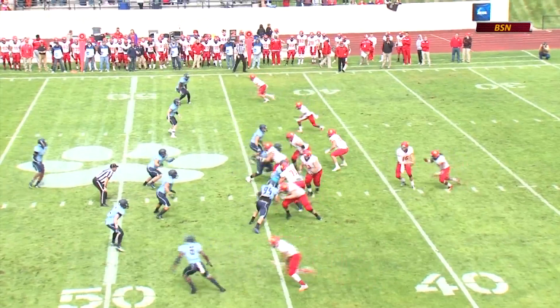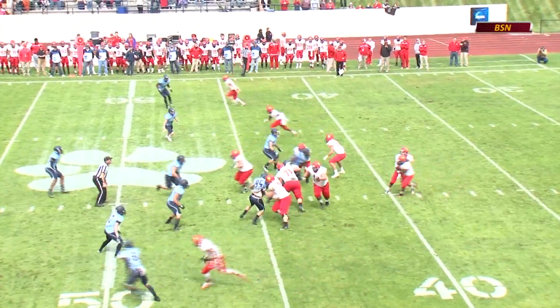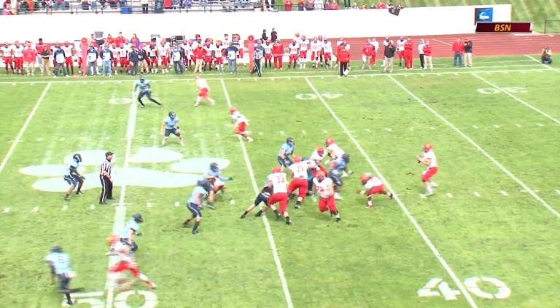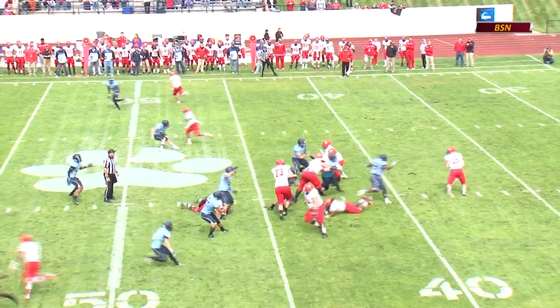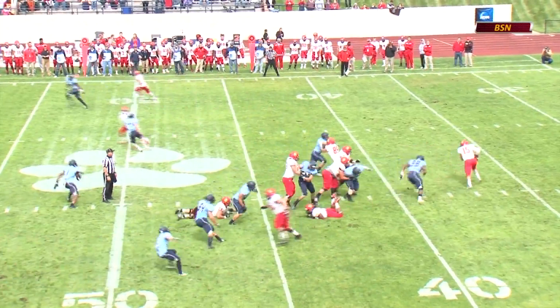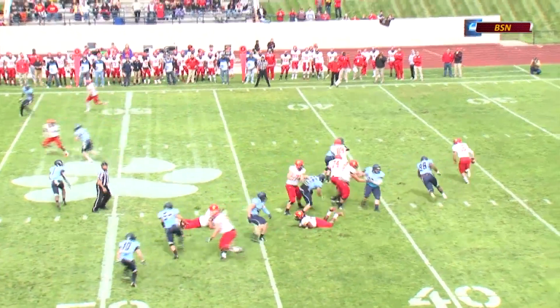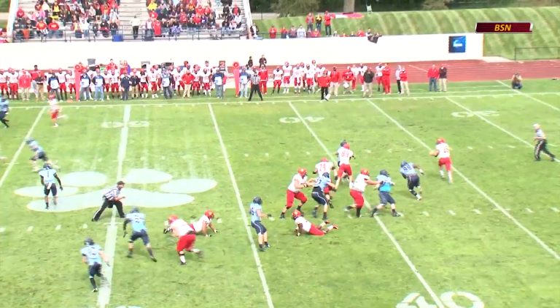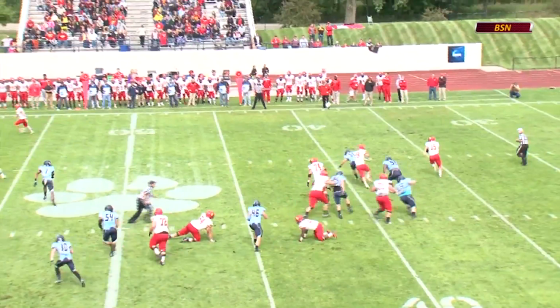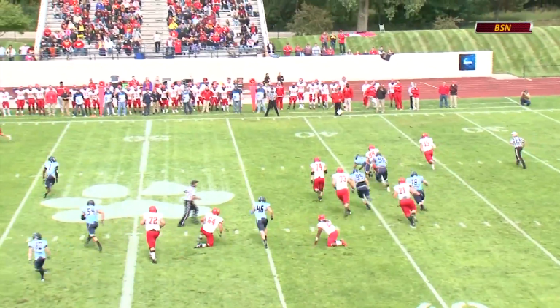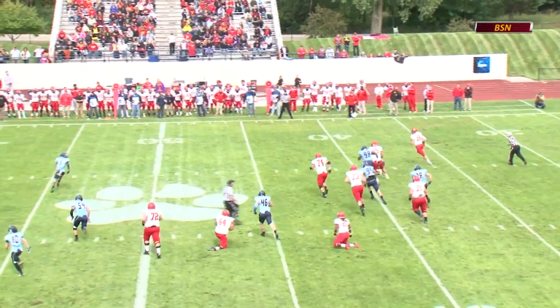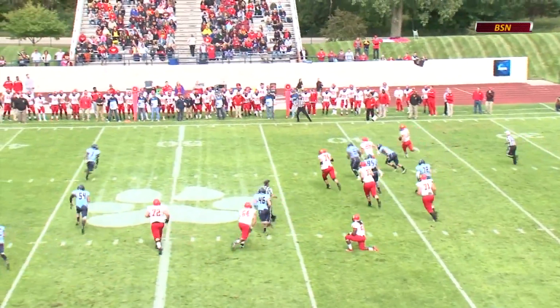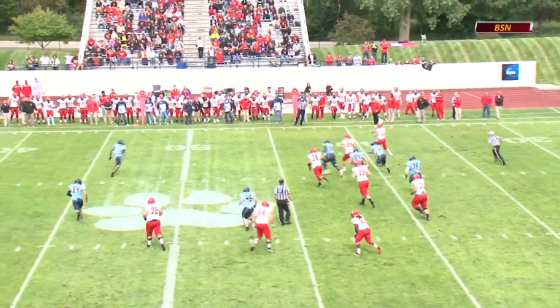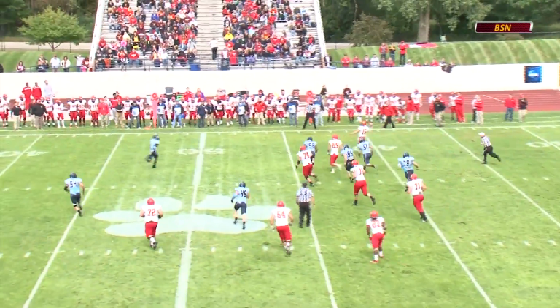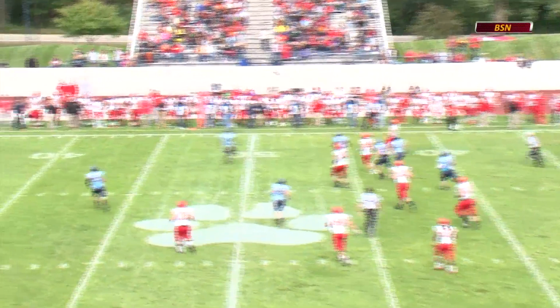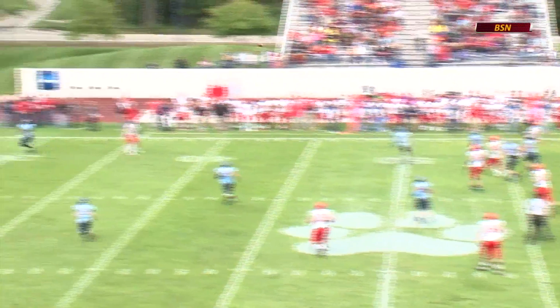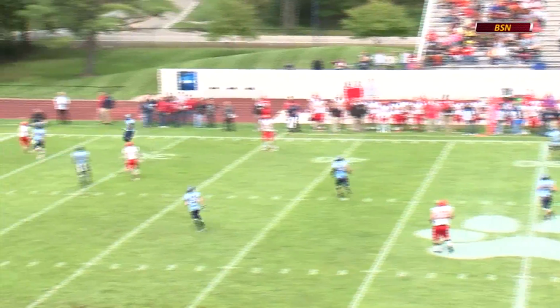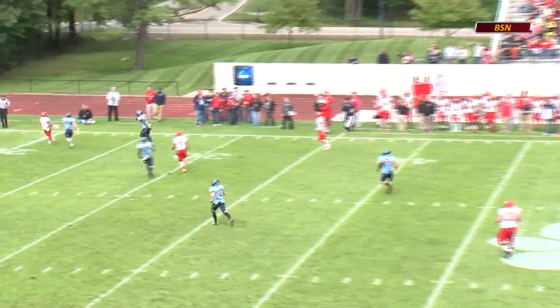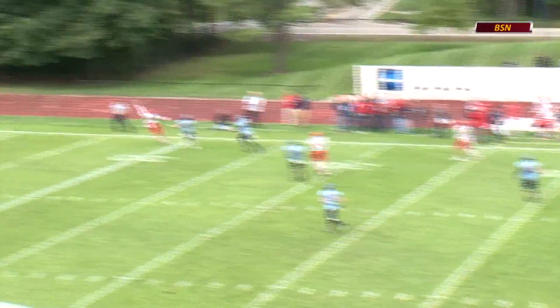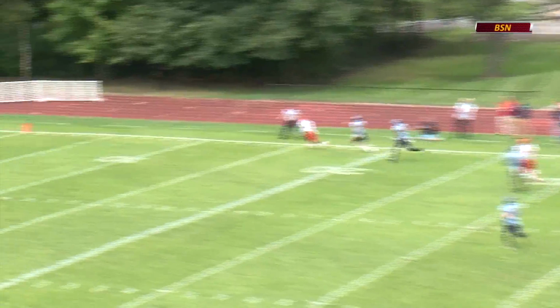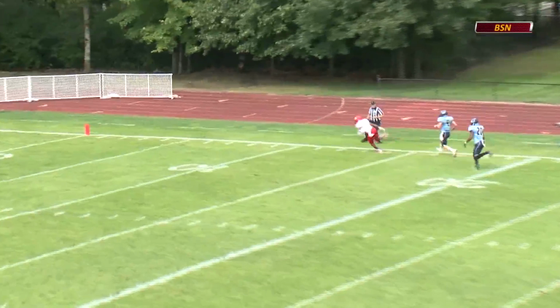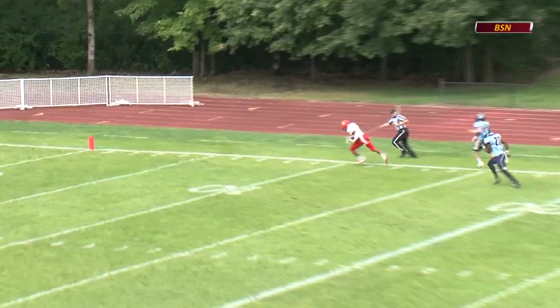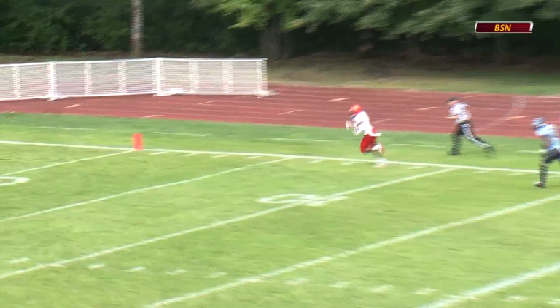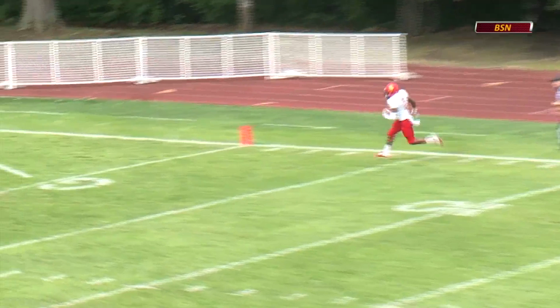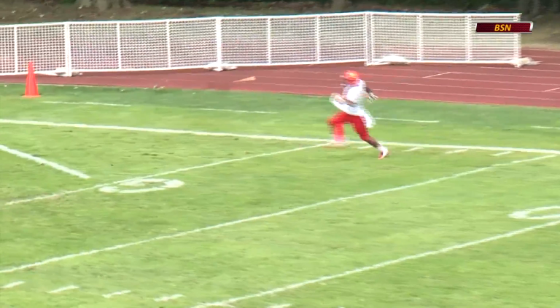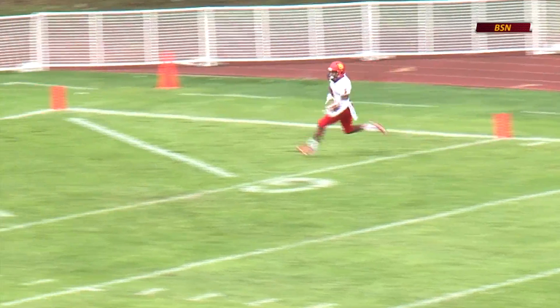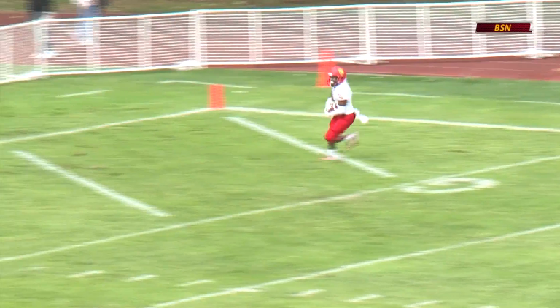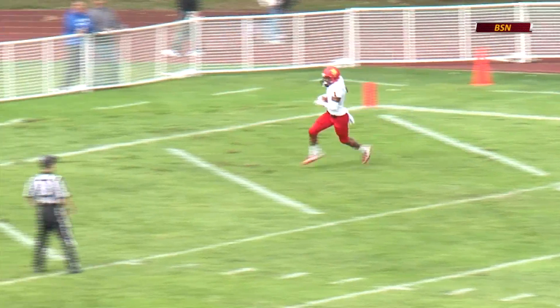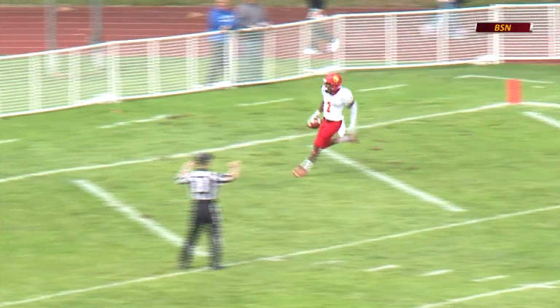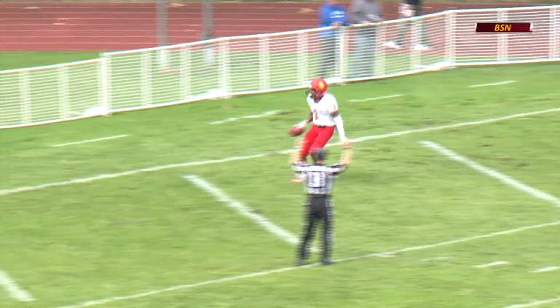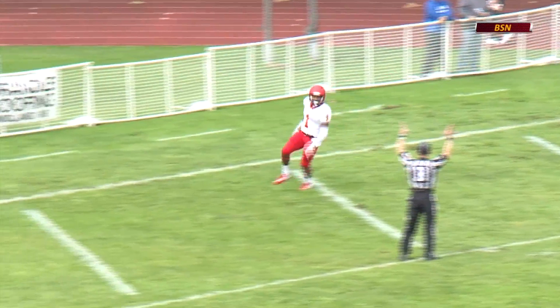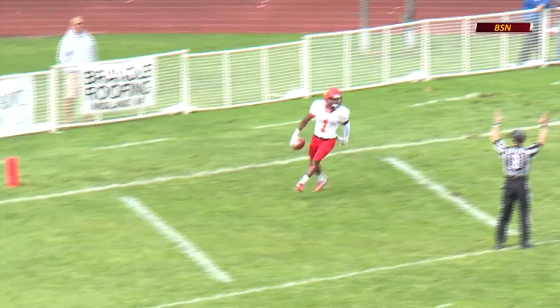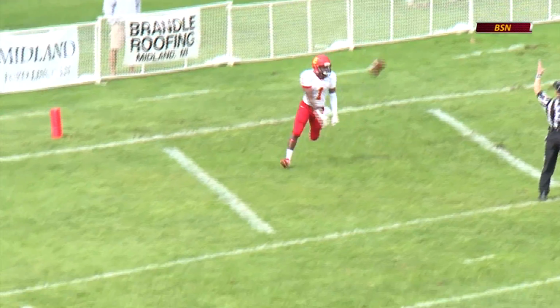290-pound redshirt freshman right in the middle of that defense. Vanderland rolls out right side, steps up and throws, looking downfield. He's got Eggers. Great catch by Eggers. Touchdown Bulldogs.